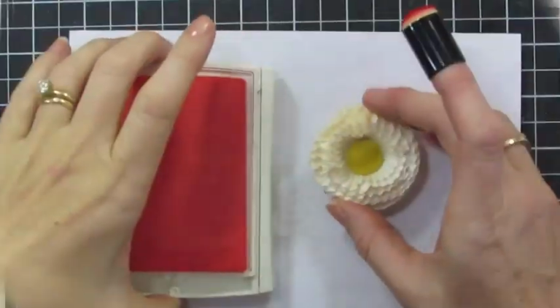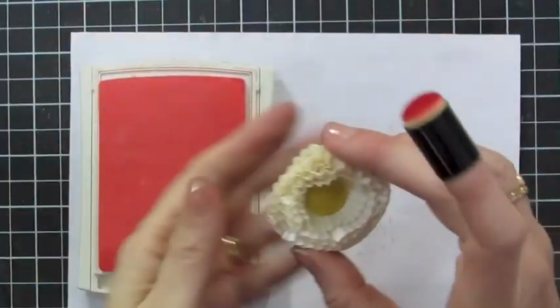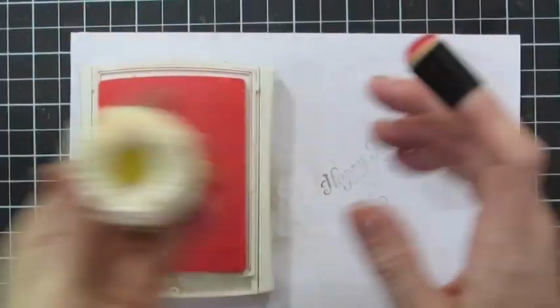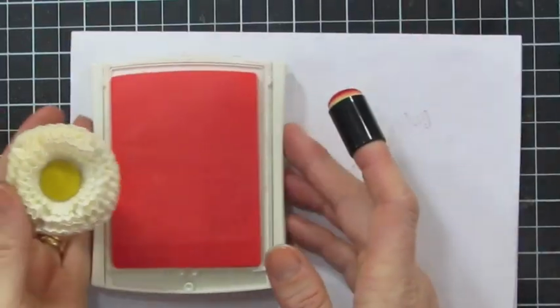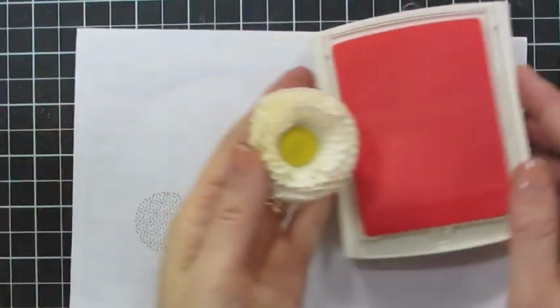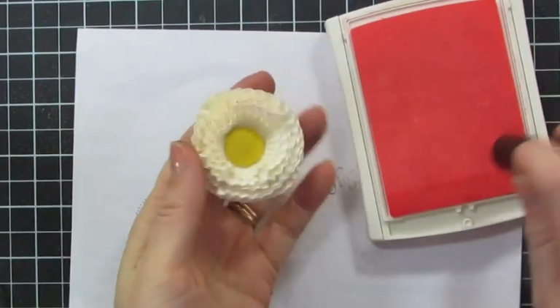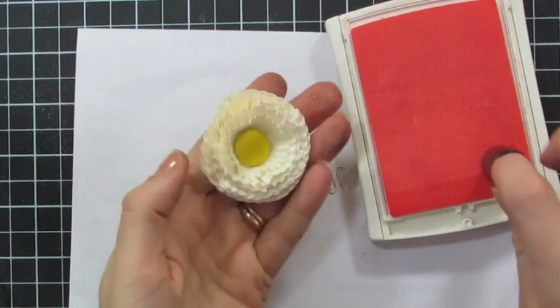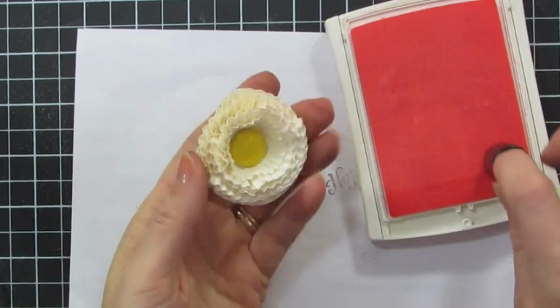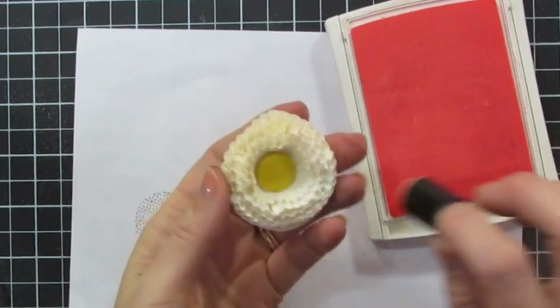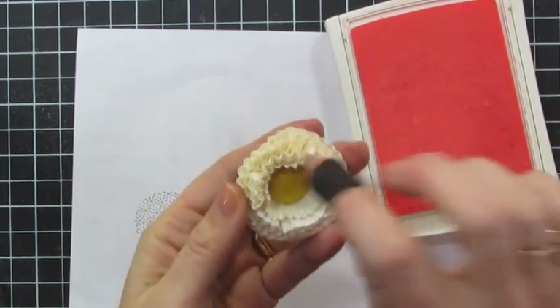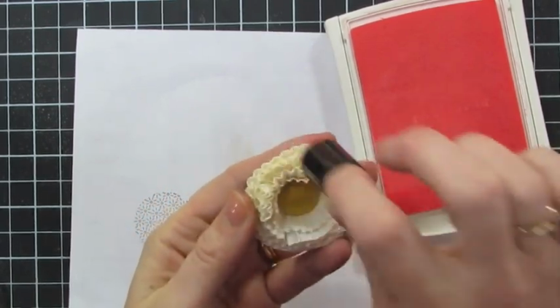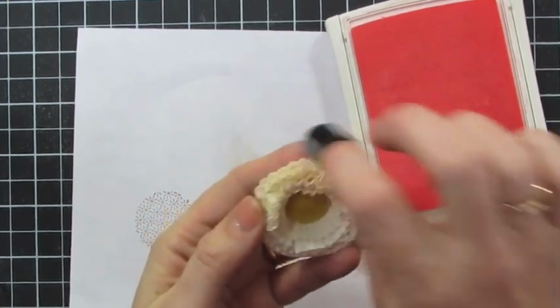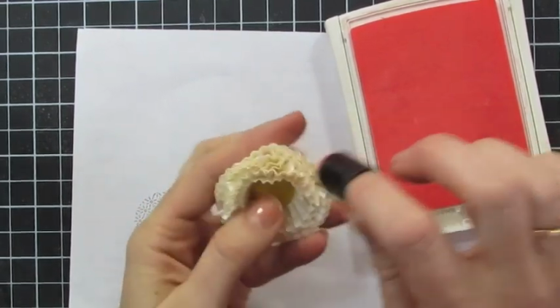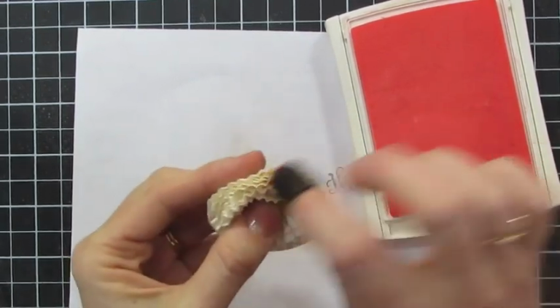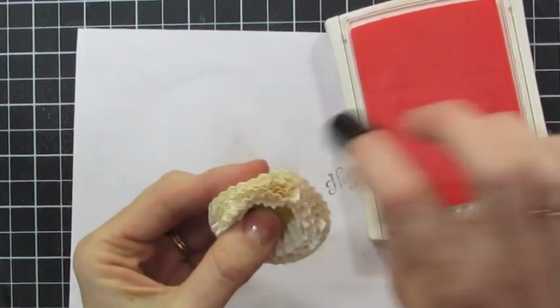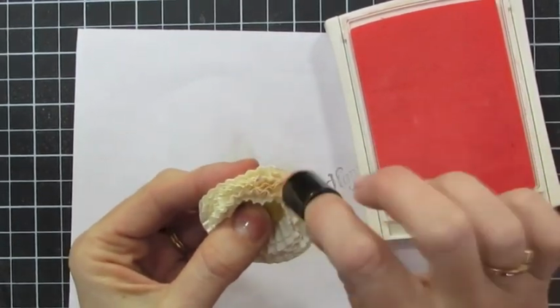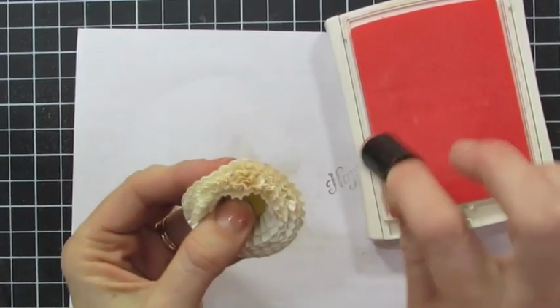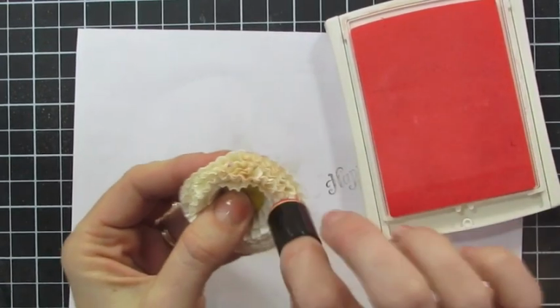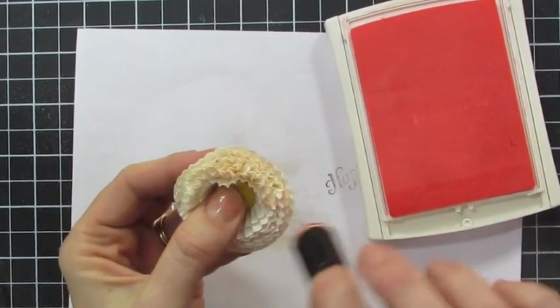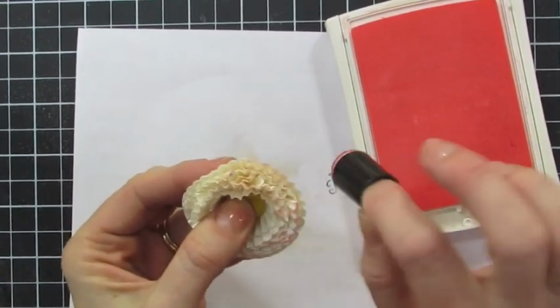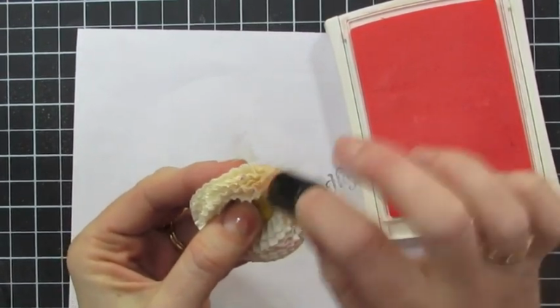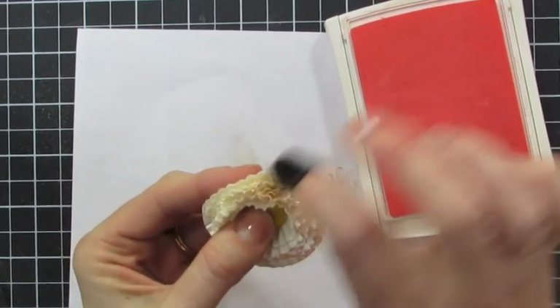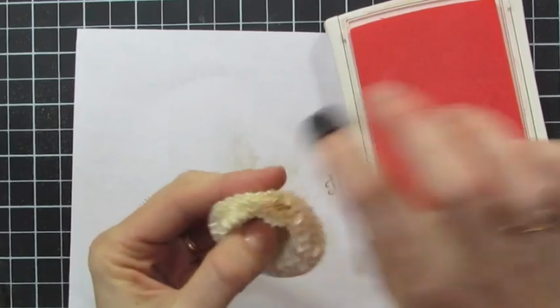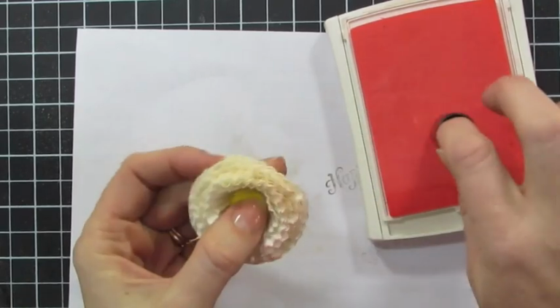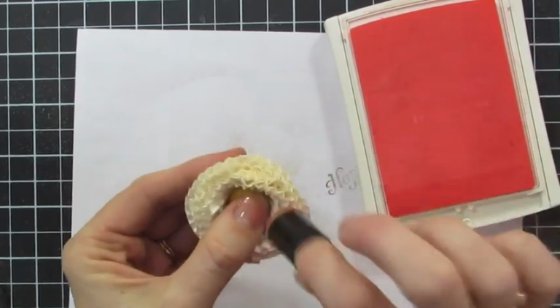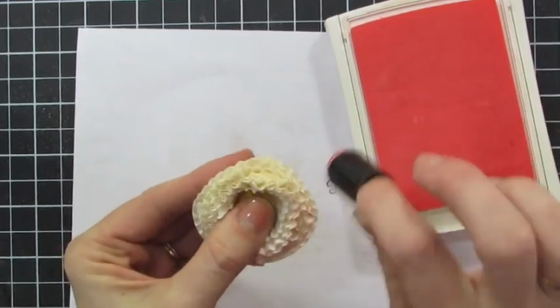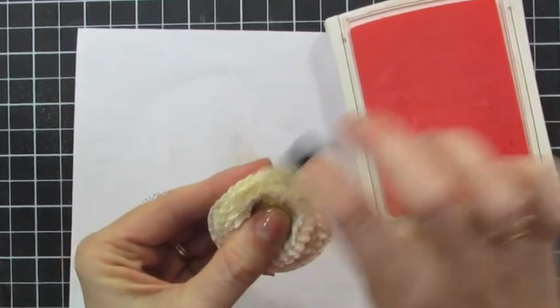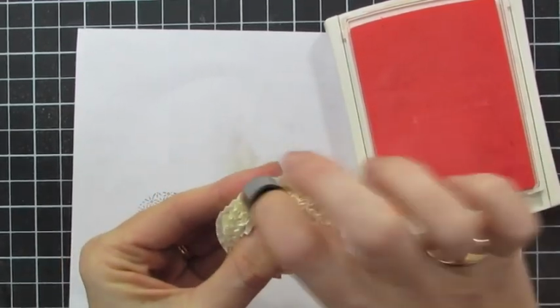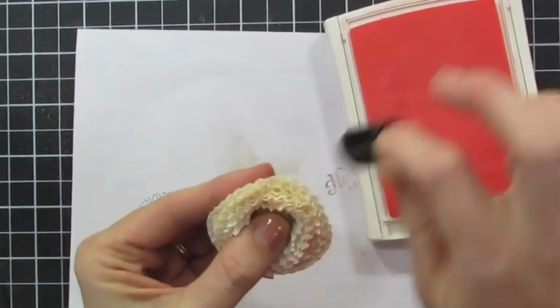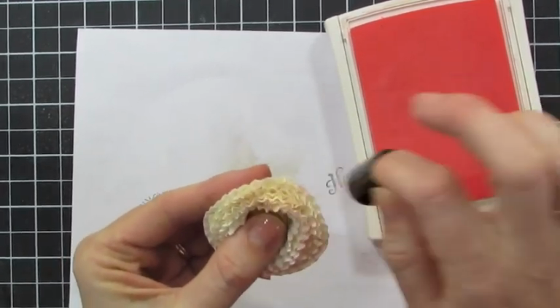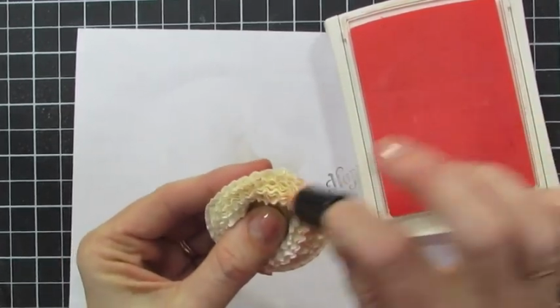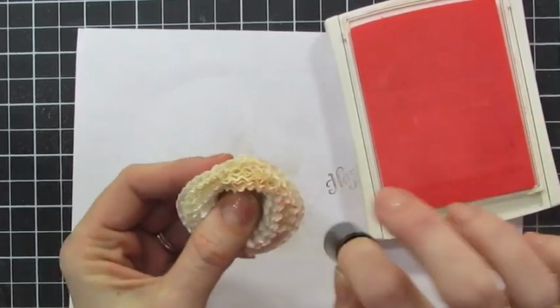Now if you want to add a little color to this, you can take a sponge dauber. I have a Pretty in Pink ink pad and I'm just going to sponge color on the edges of my flower.